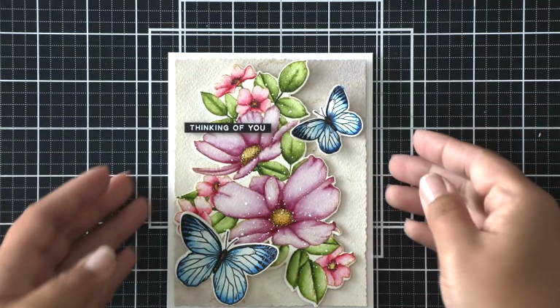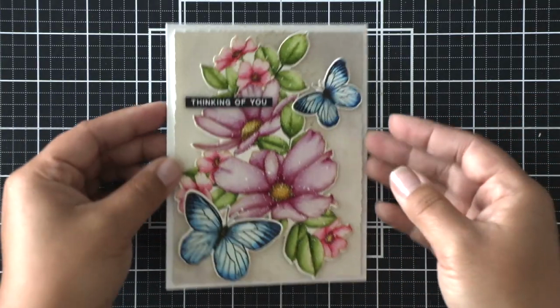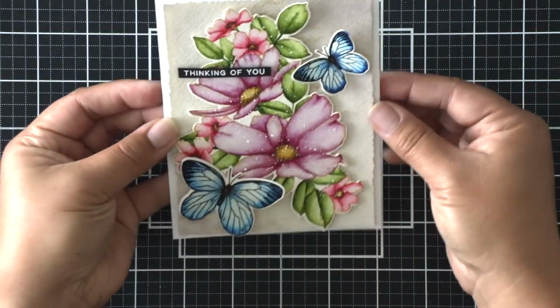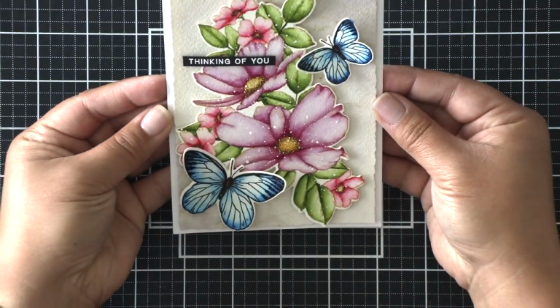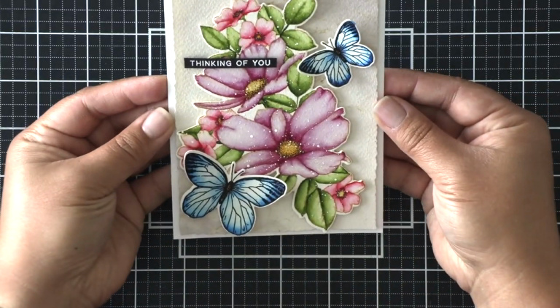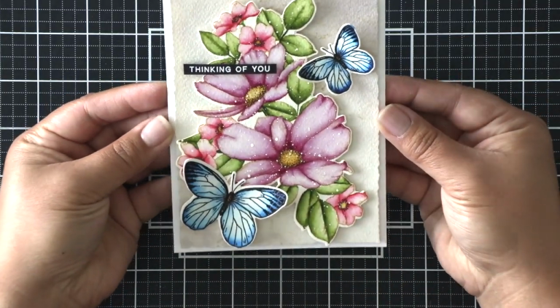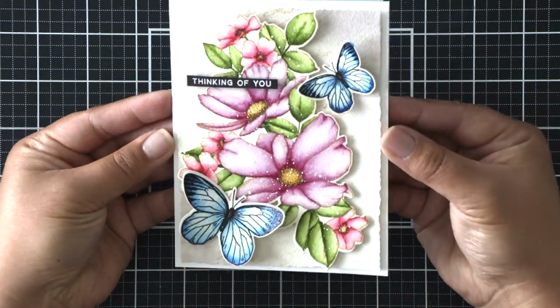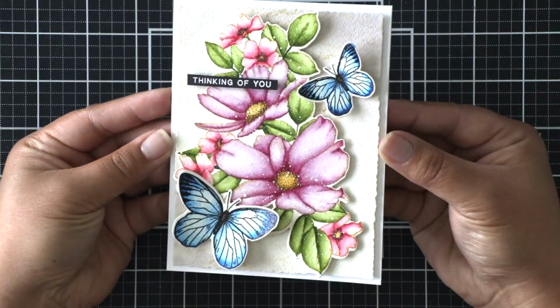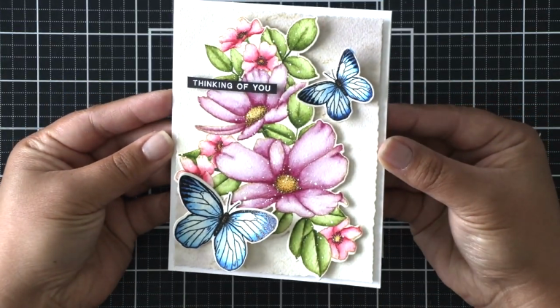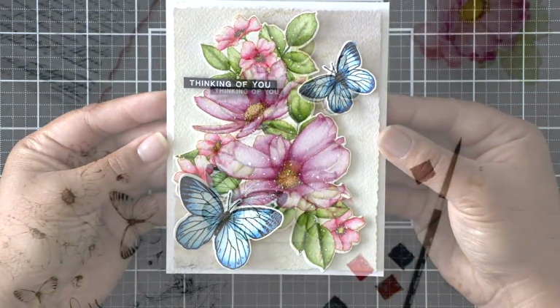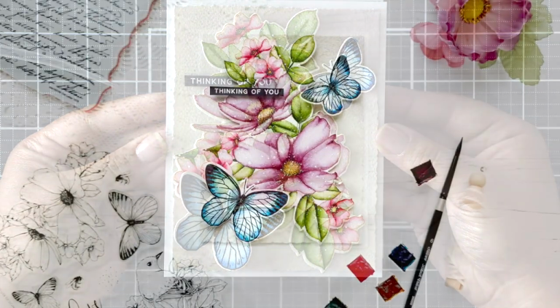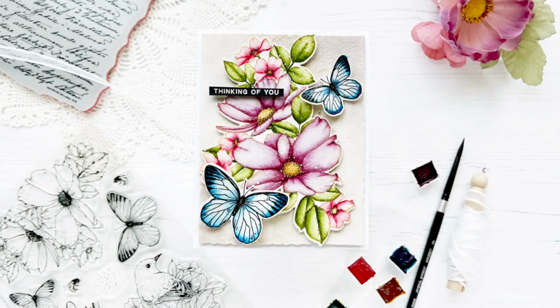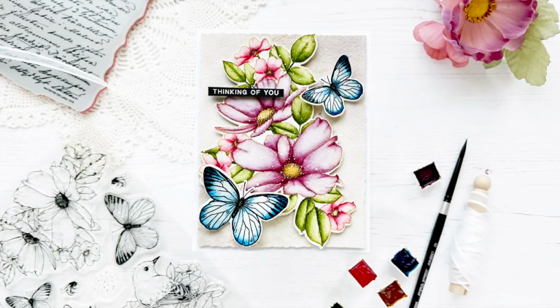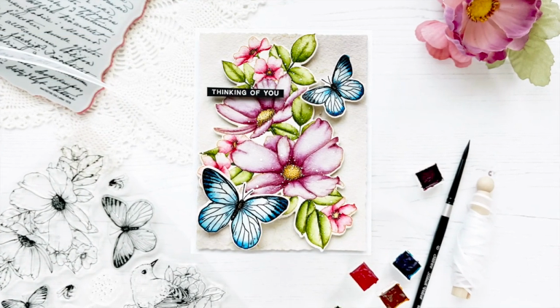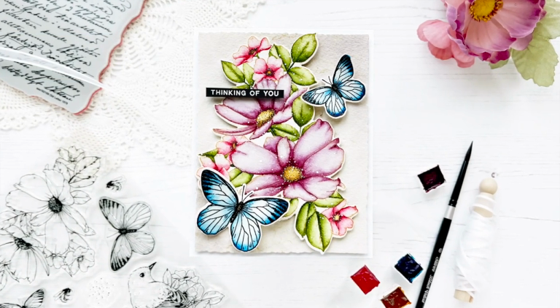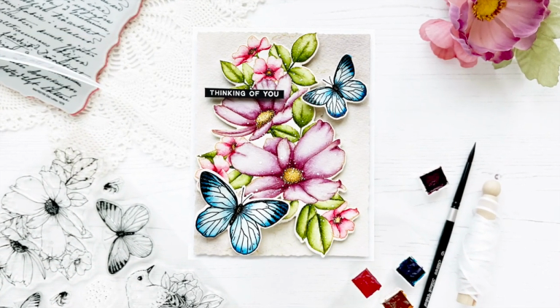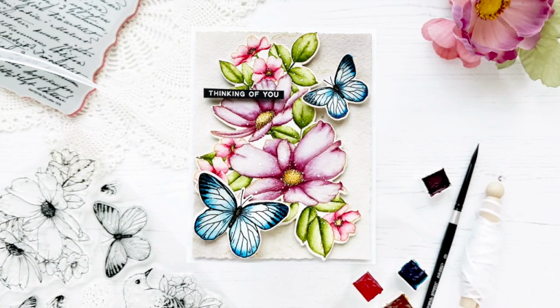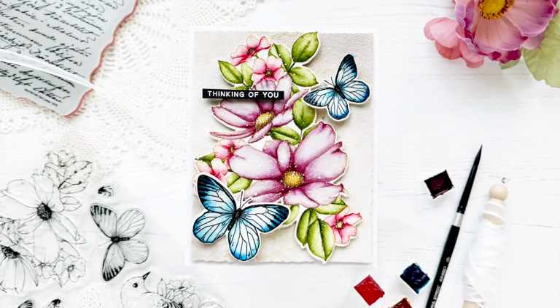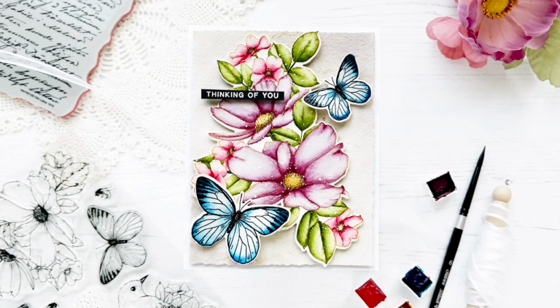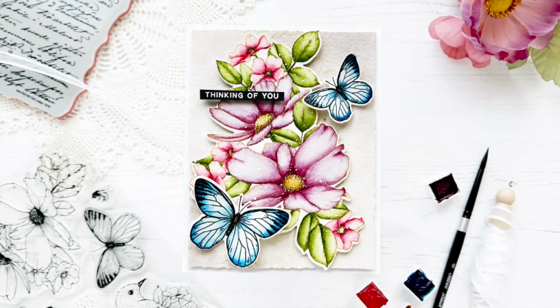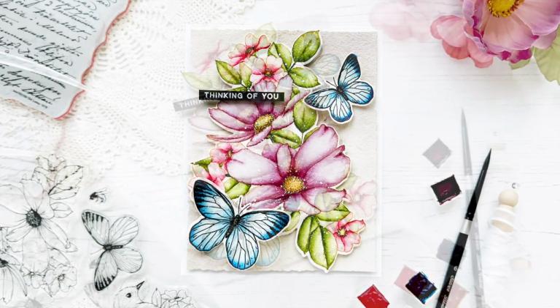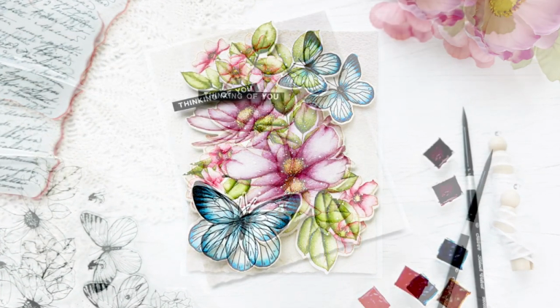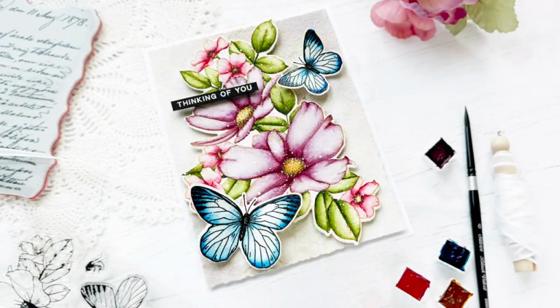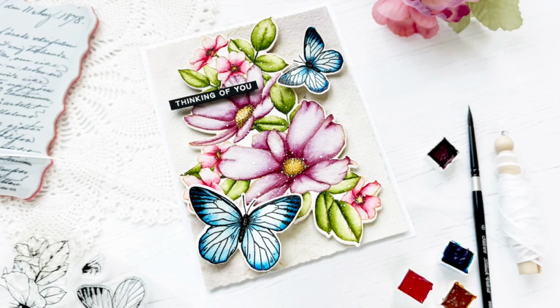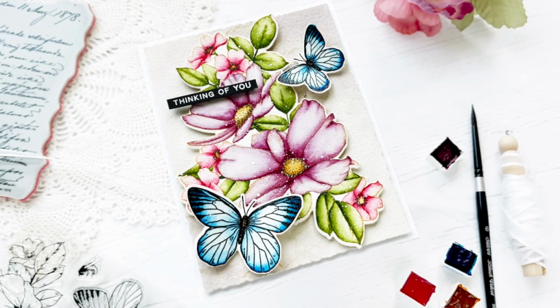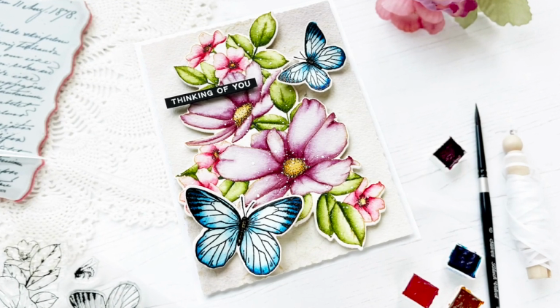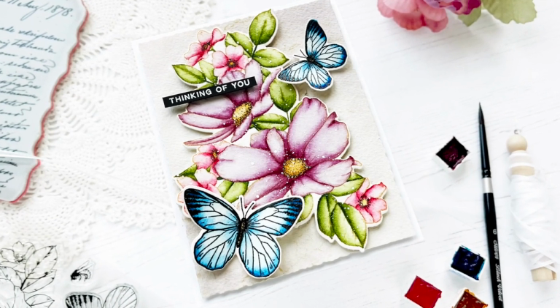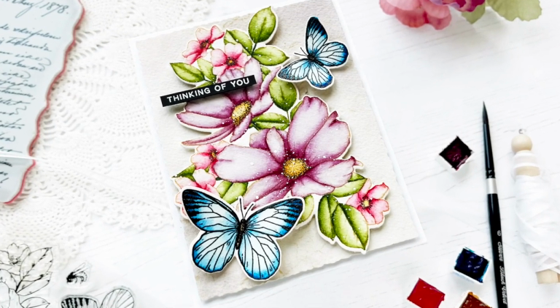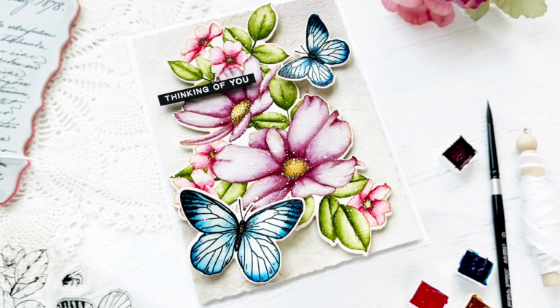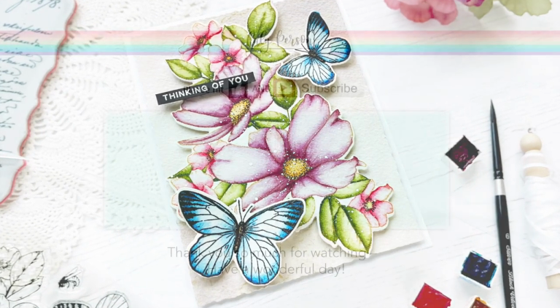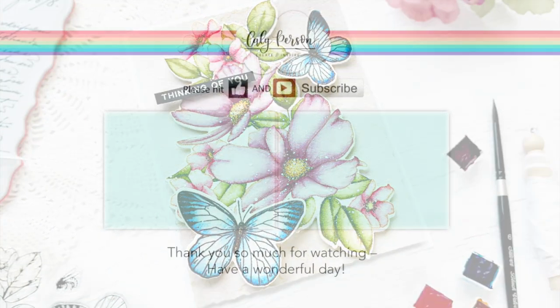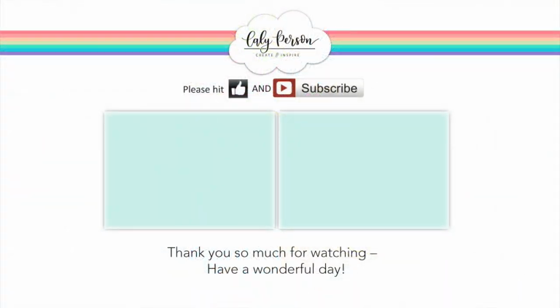I really hope you enjoyed this project and that it inspires you to watercolor. If you enjoyed this video I'd love it if you'd give it a thumbs up and subscribe if you haven't already. I've got two more videos to share if you'd like to watch more — otherwise thanks for watching and have a wonderful day everyone, bye!